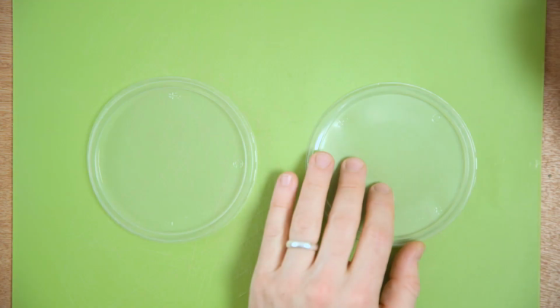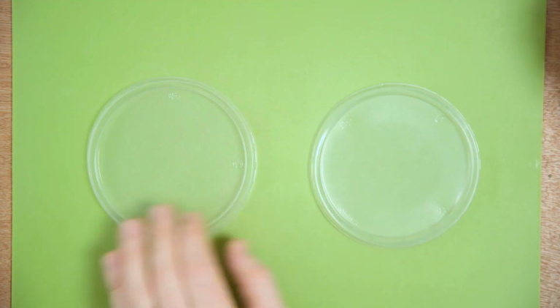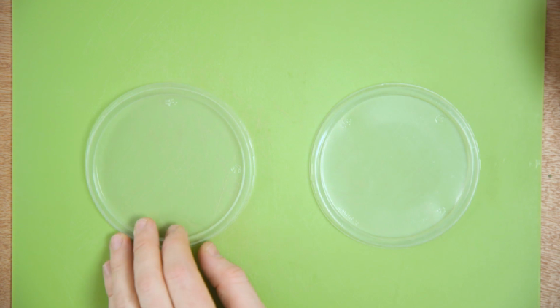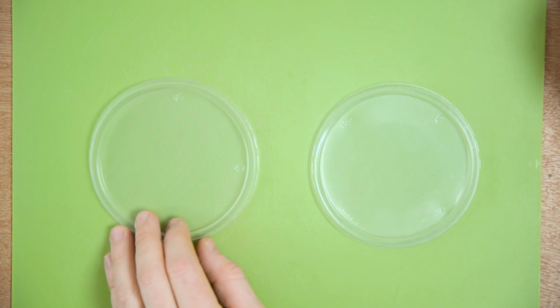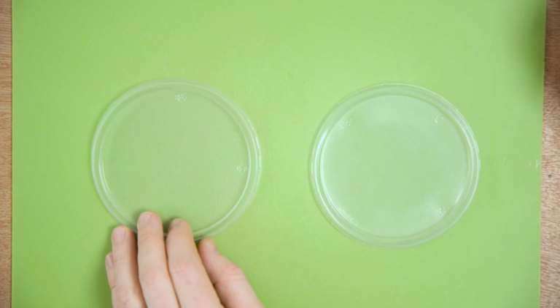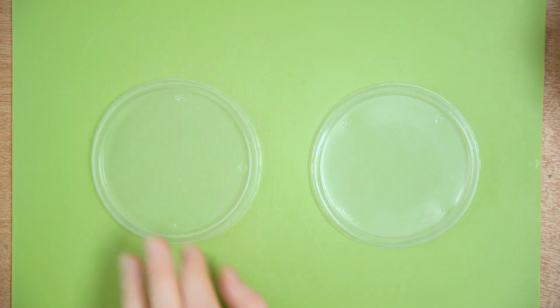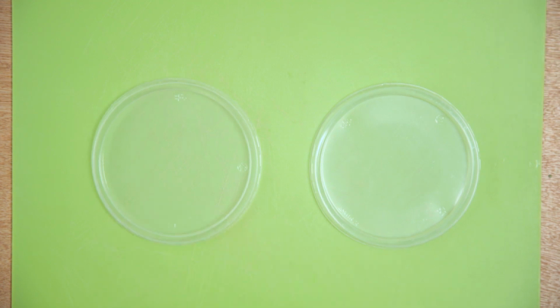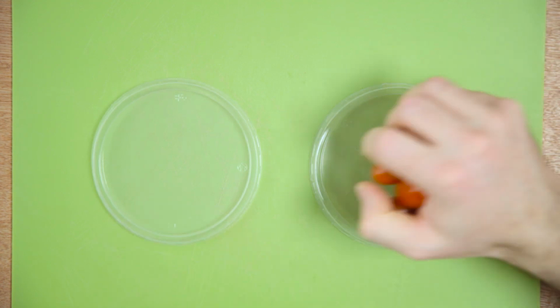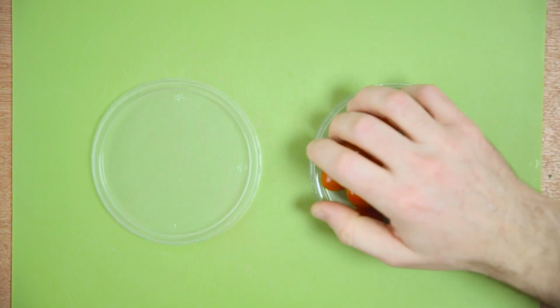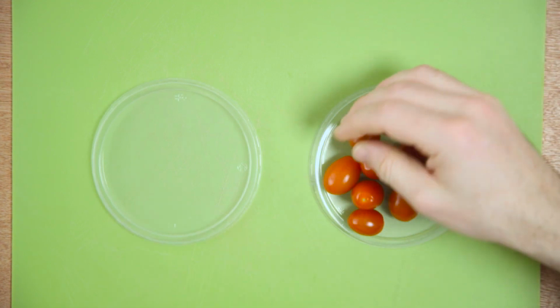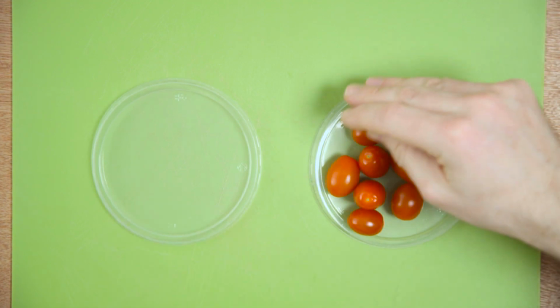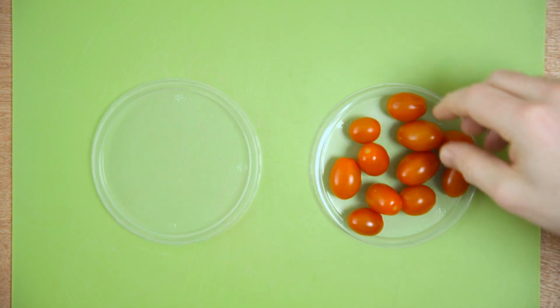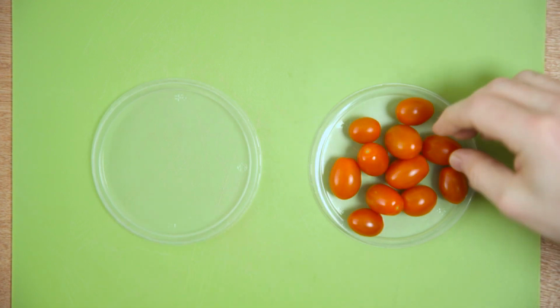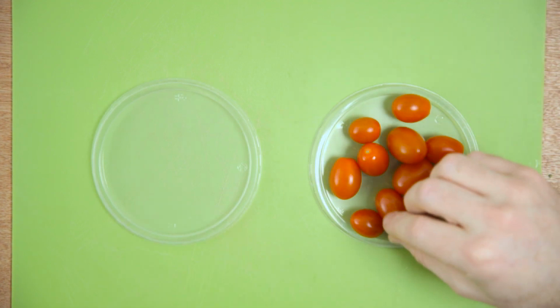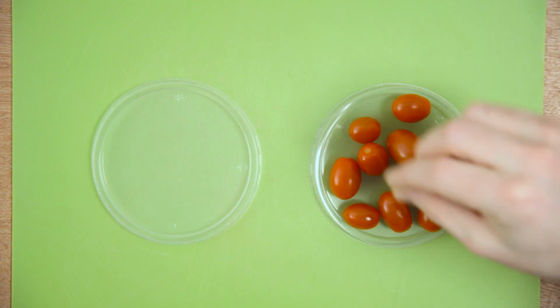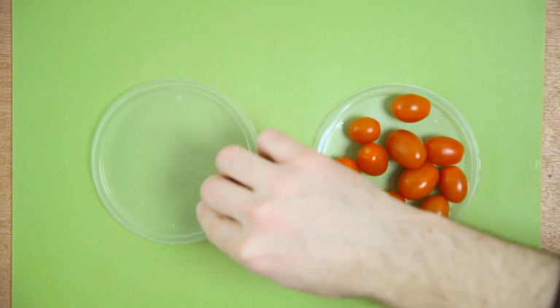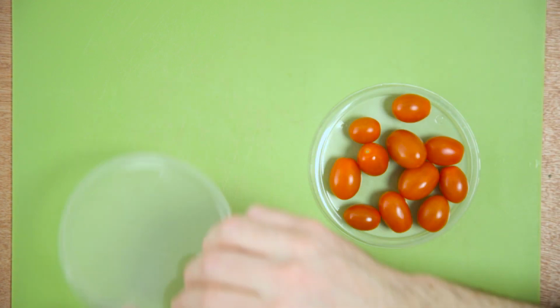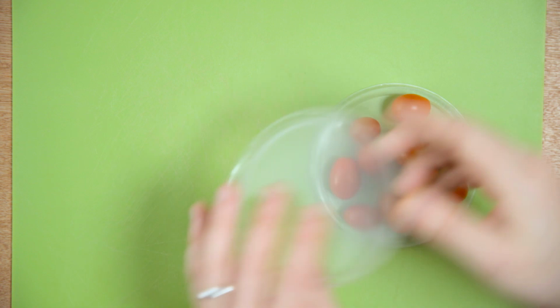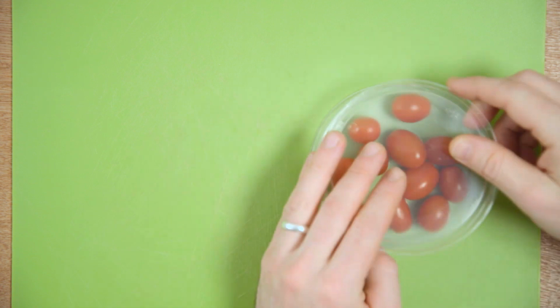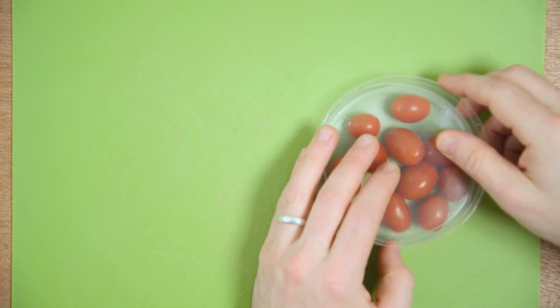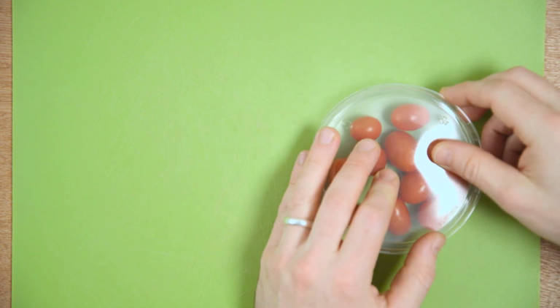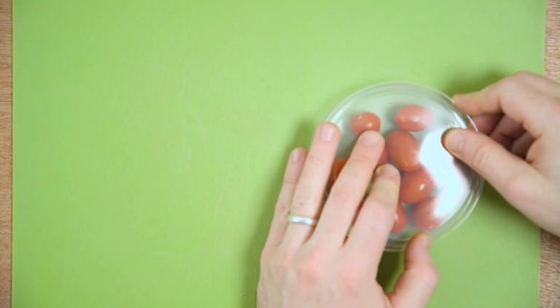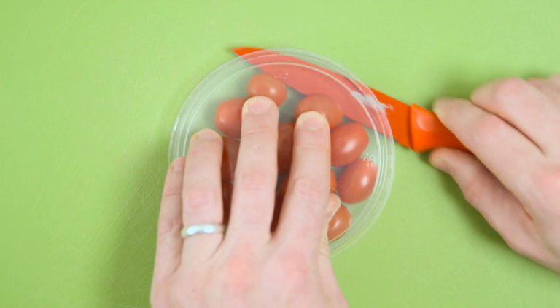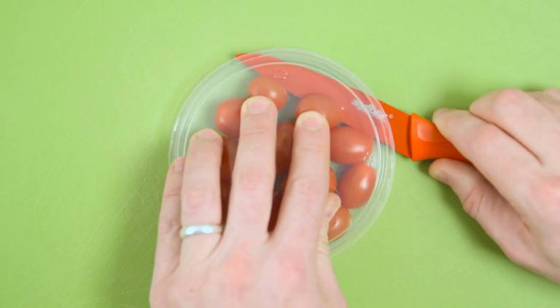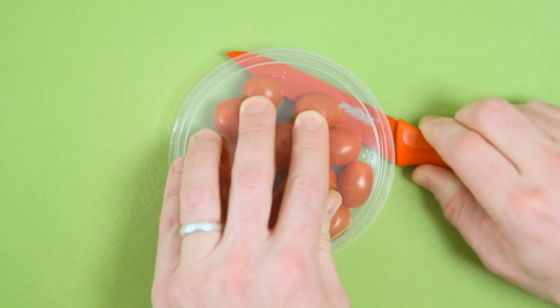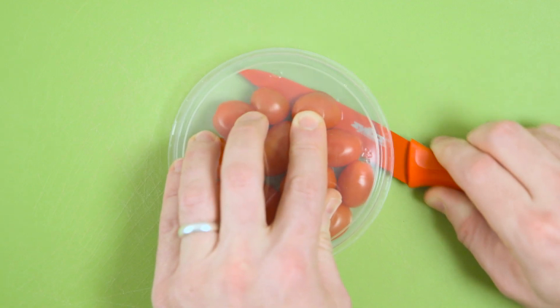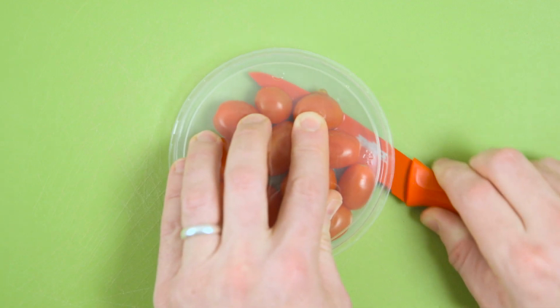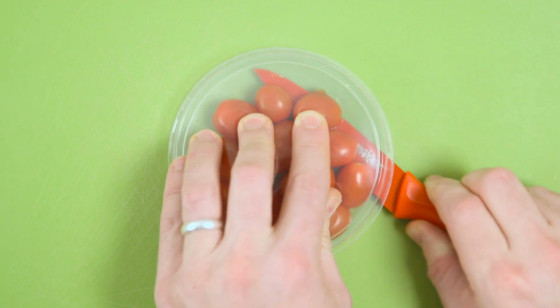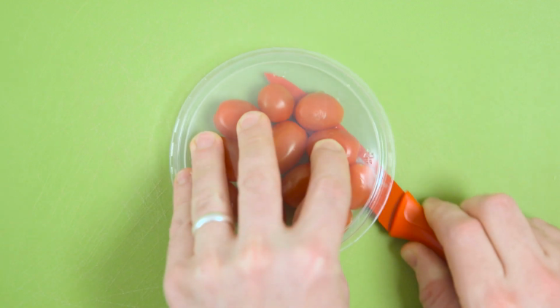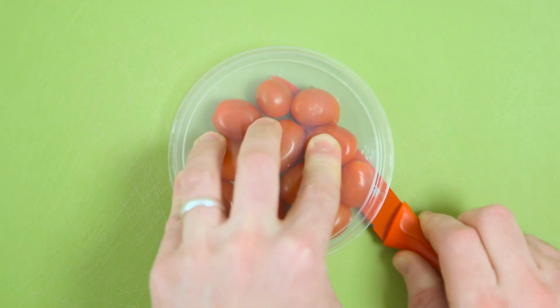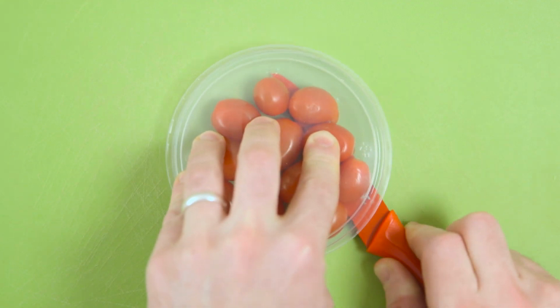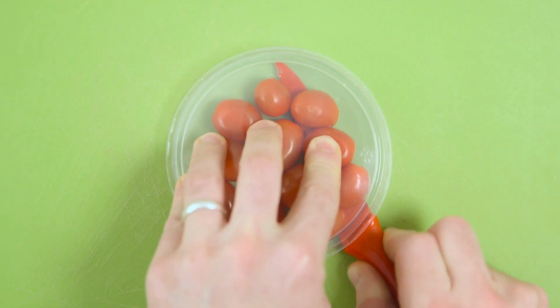Use two plastic lids to cut a bunch of cherry tomatoes at once. Simply place a handful of cherry tomatoes on the first lid, place the second lid on top, and then slice between both lids, cutting all the tomatoes in one shot.